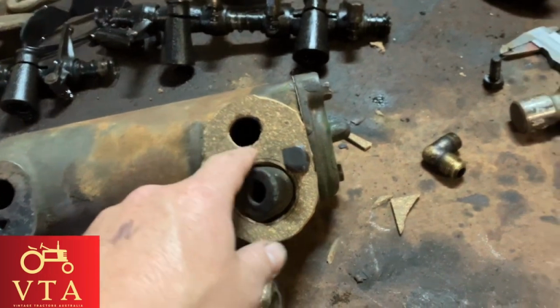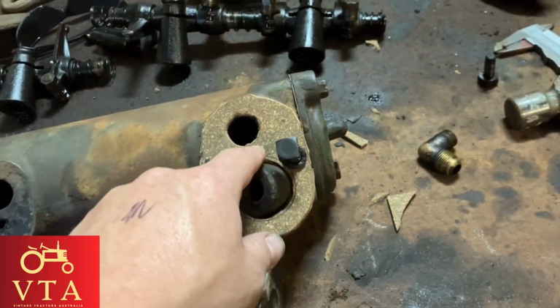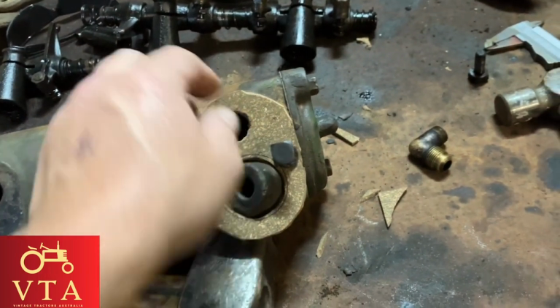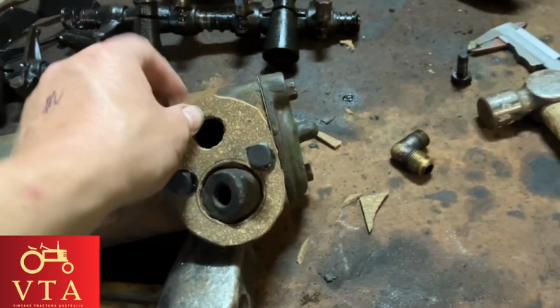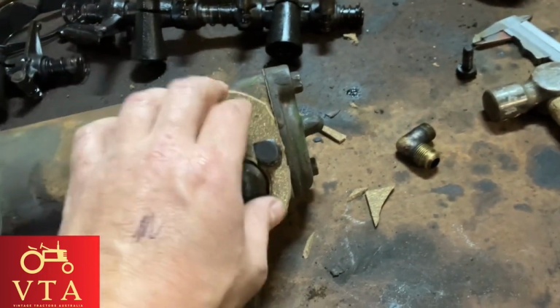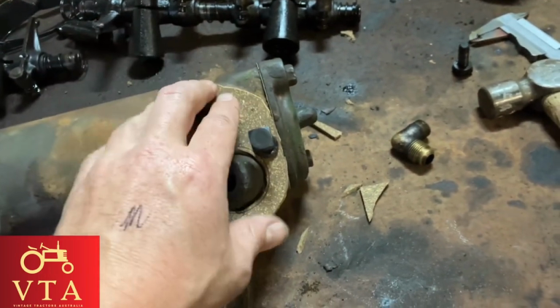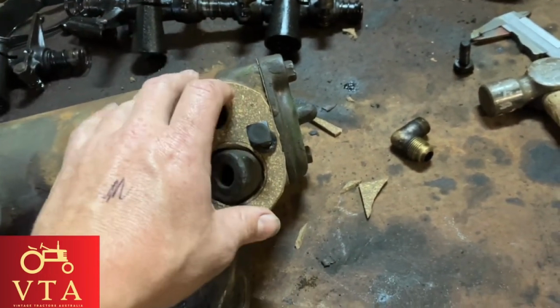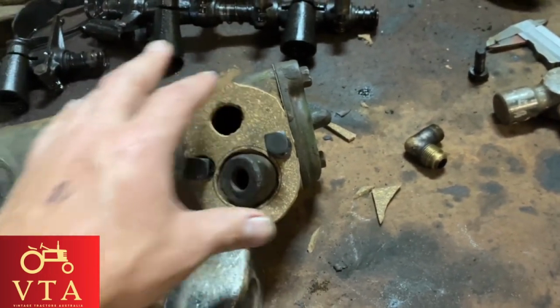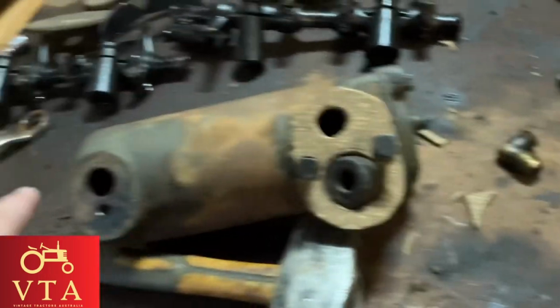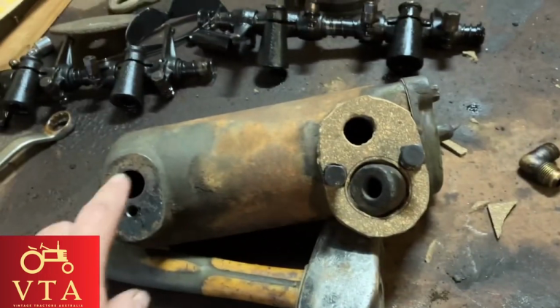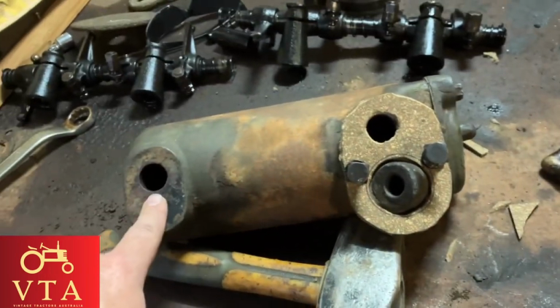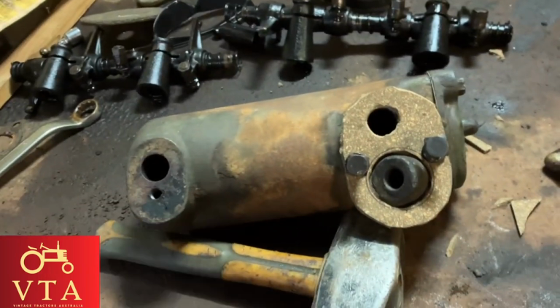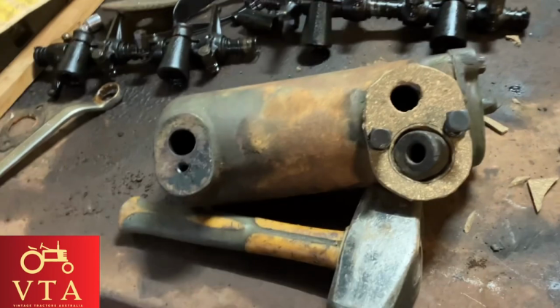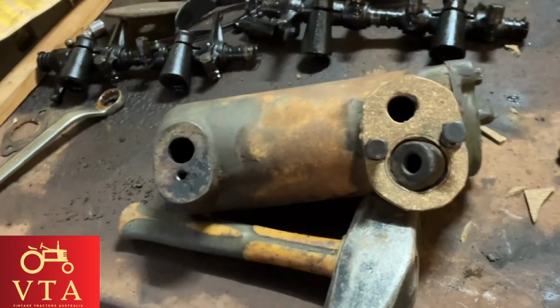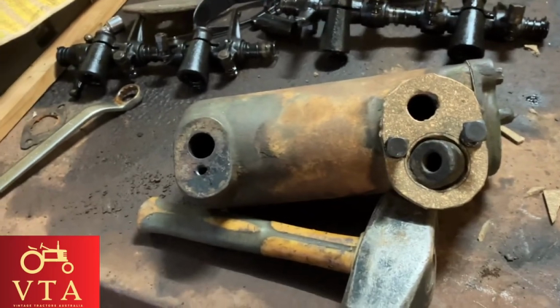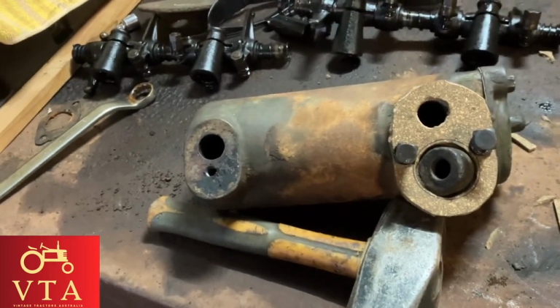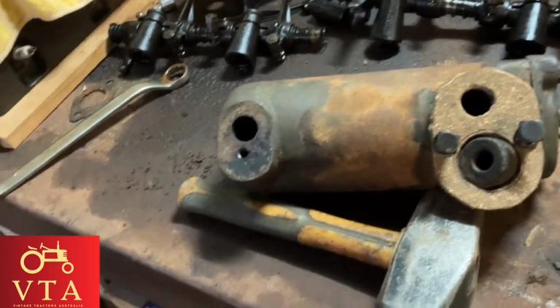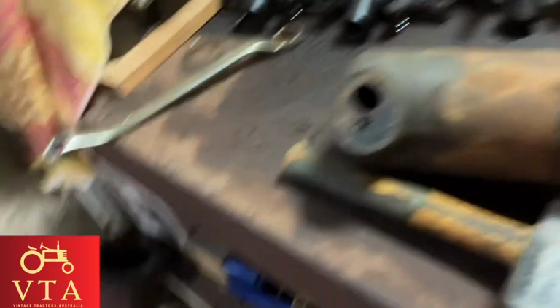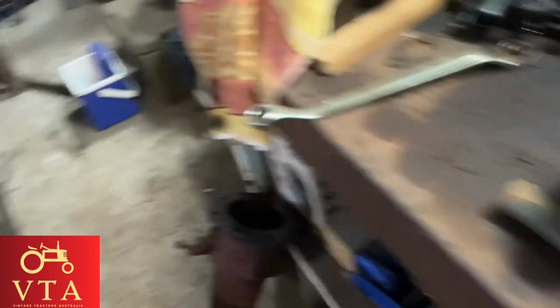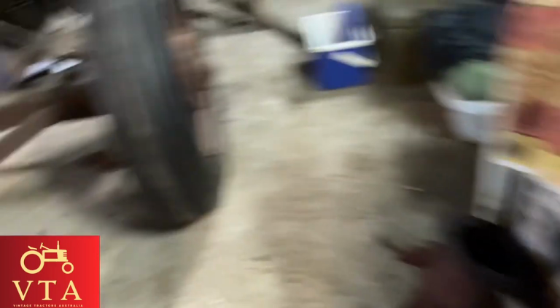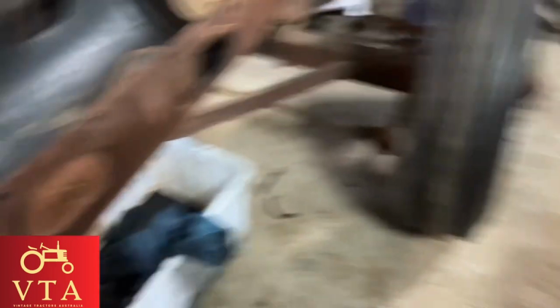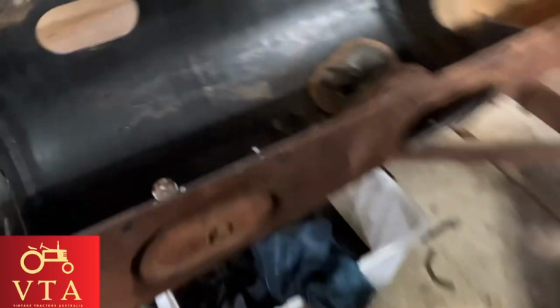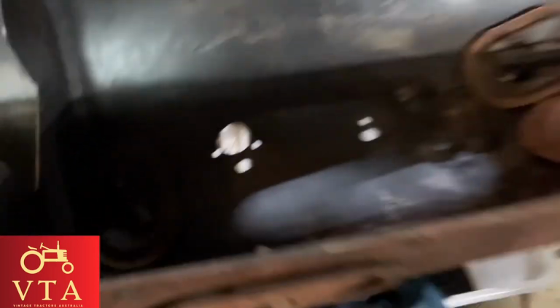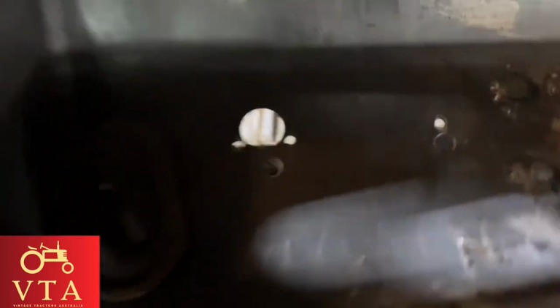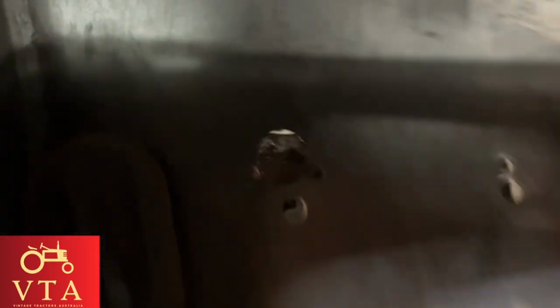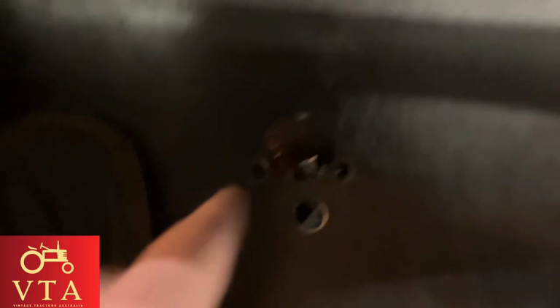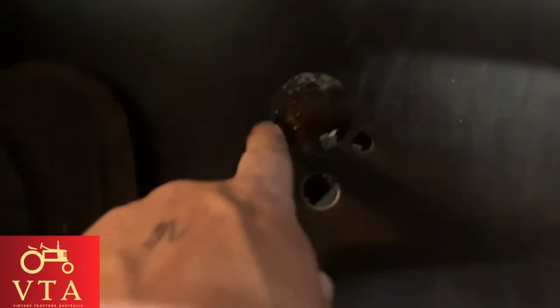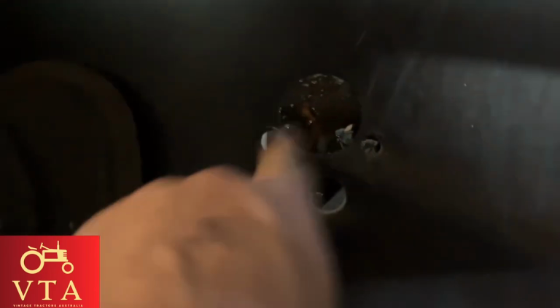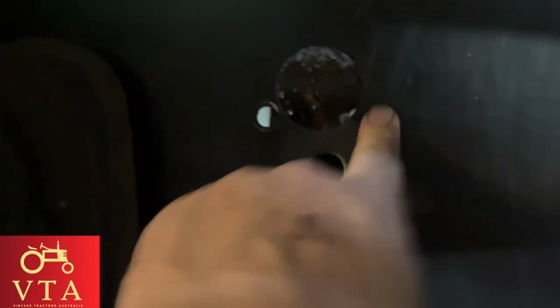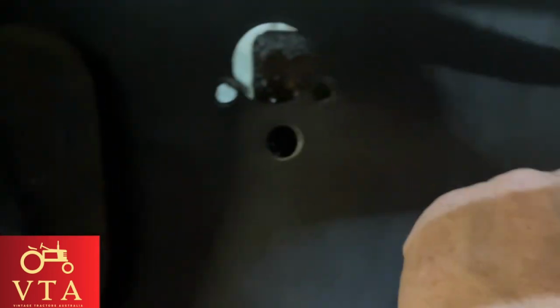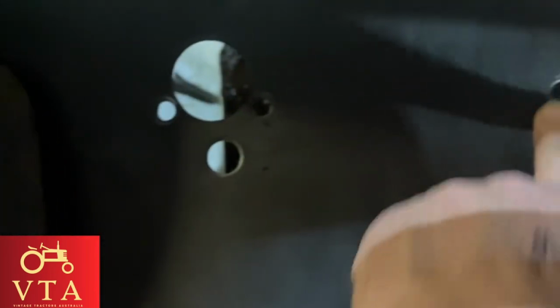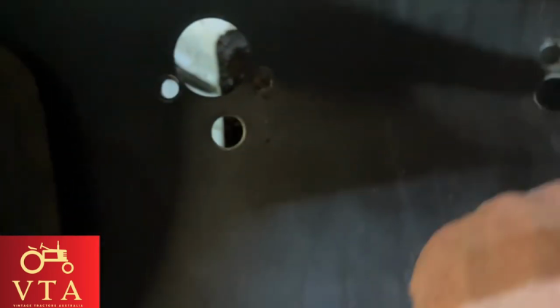I'm just going to put a bit of sealant on this one and stick it on. I'll do the same with this one once I make it, and then we'll put it up under the tractor where it goes. There are your three bolt holes.